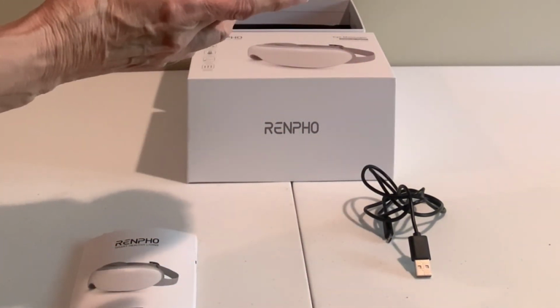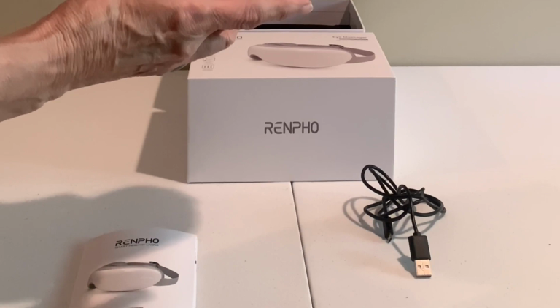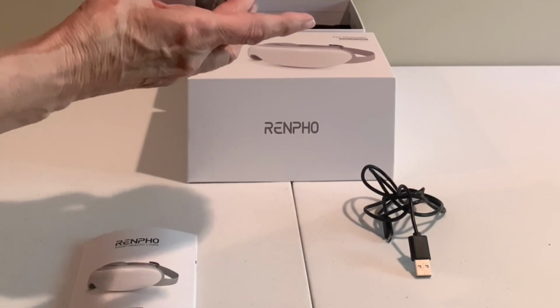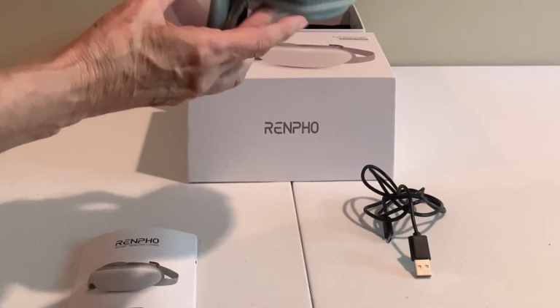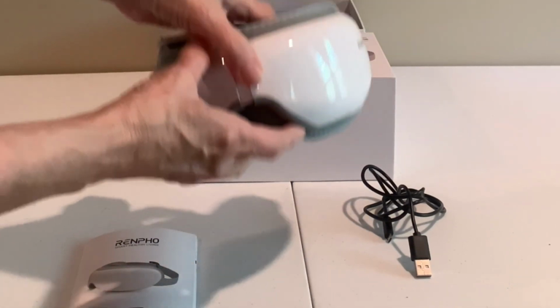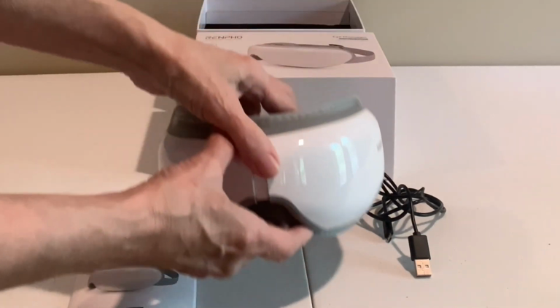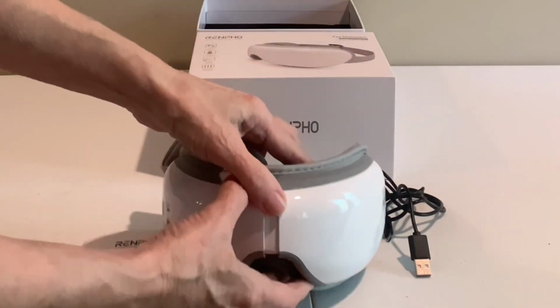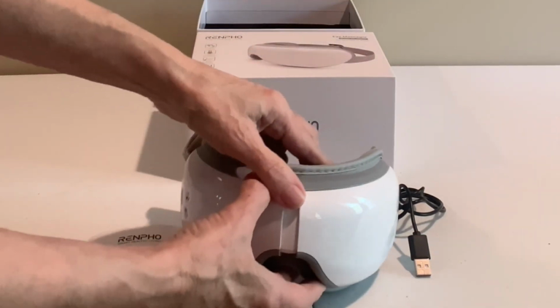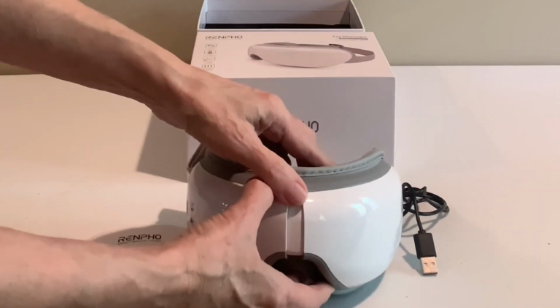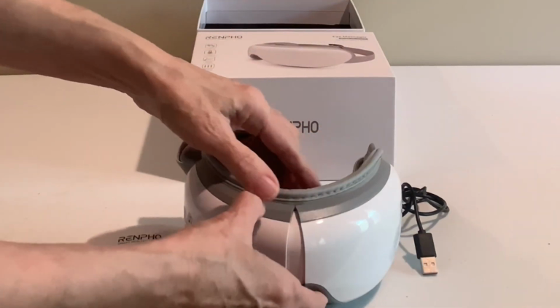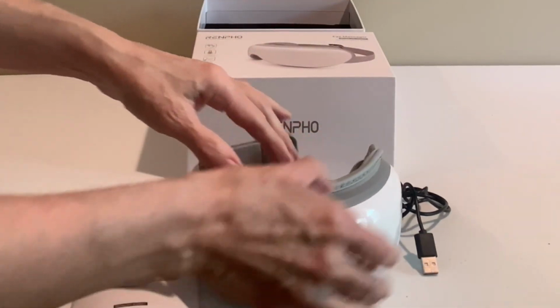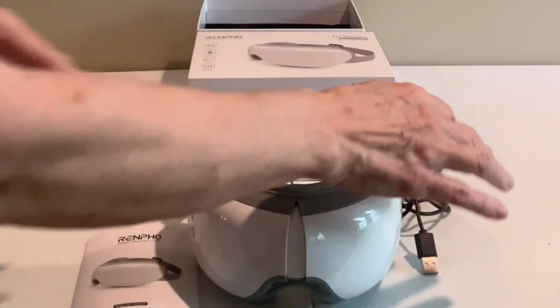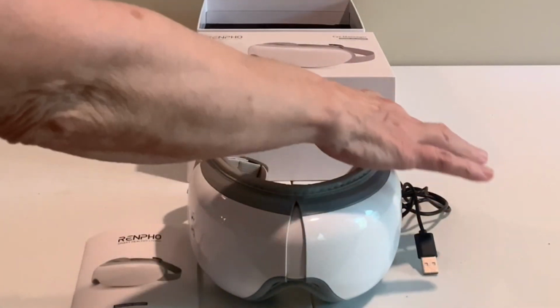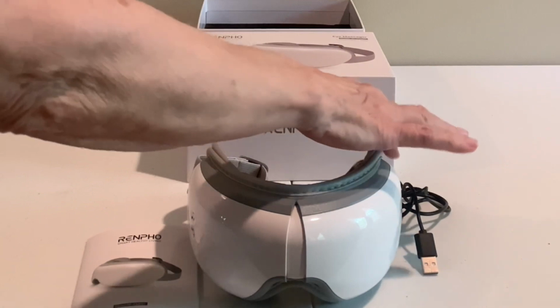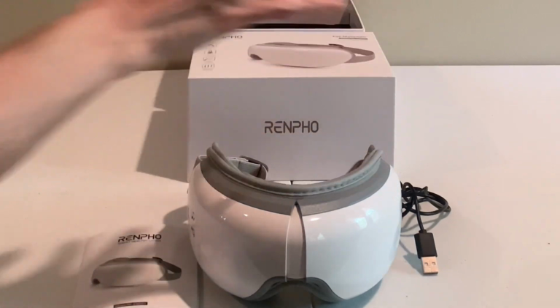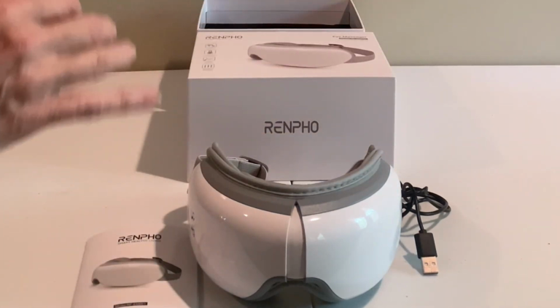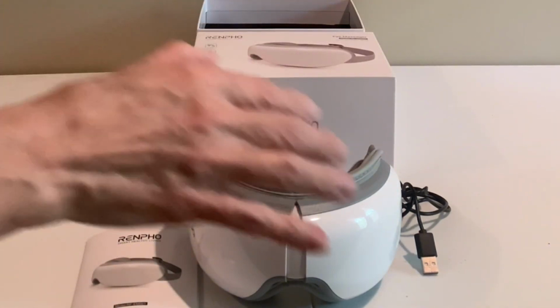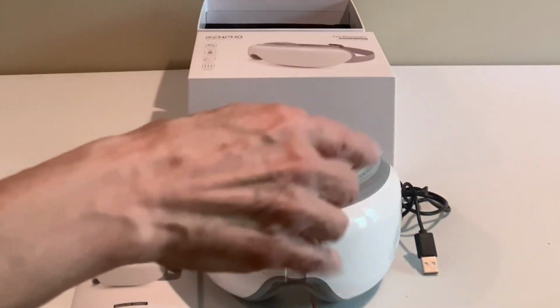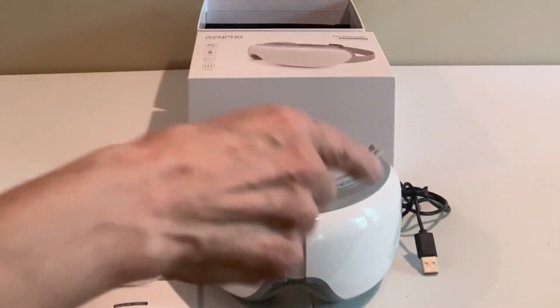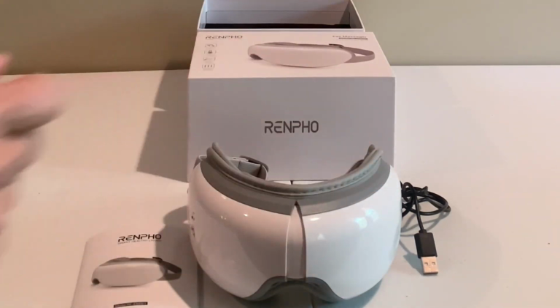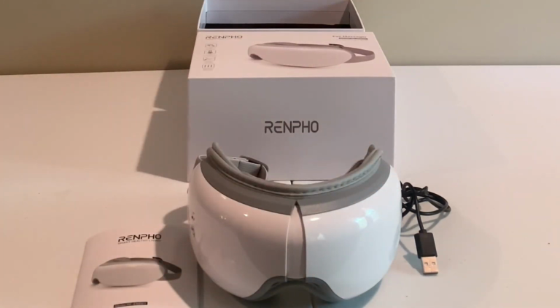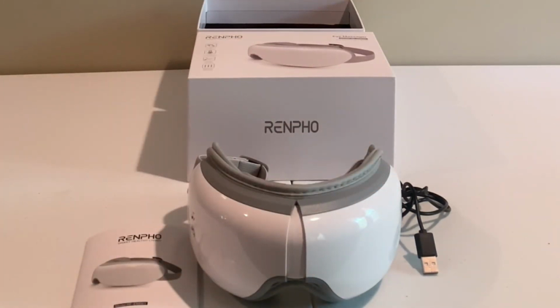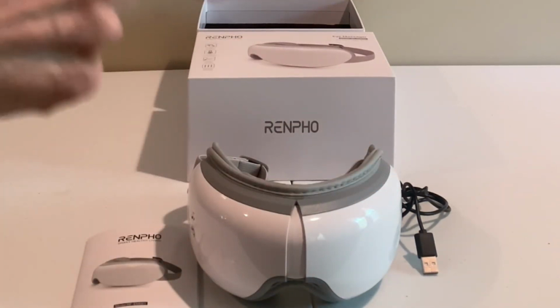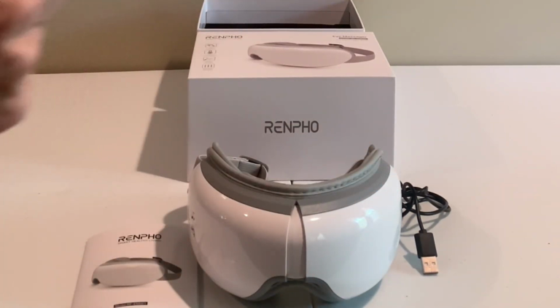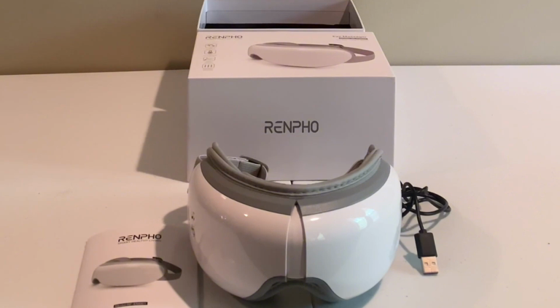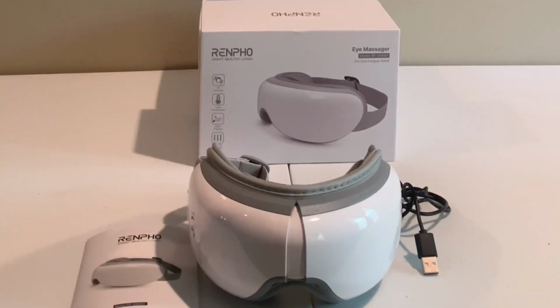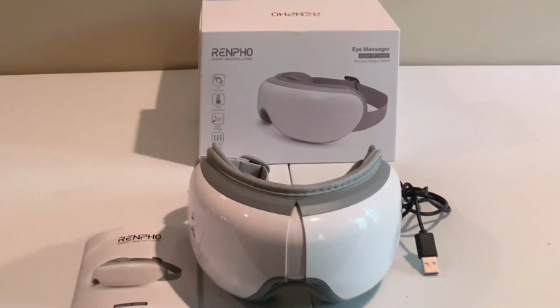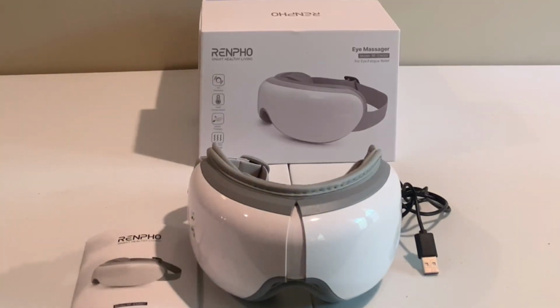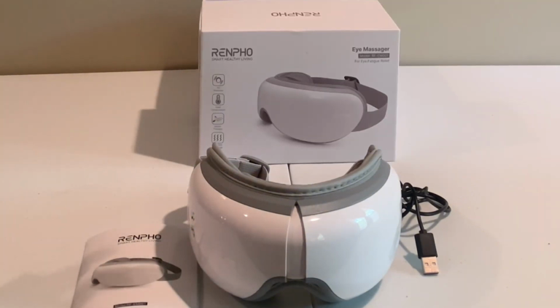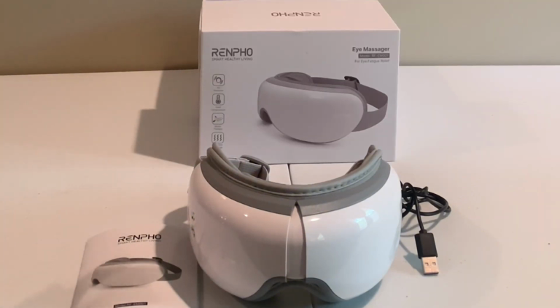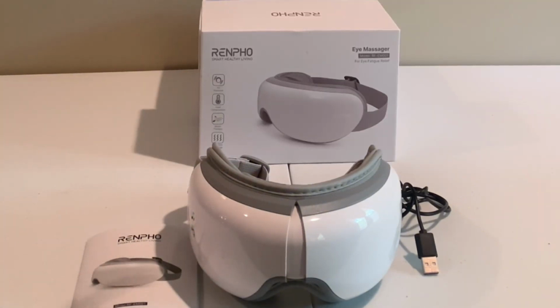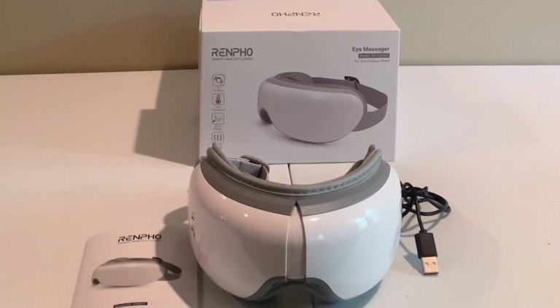The headband's adjustable so it fits any size of head. It also has built-in headphones that are Bluetooth customizable, so you can listen to some relaxing music or your favorite songs as you're getting your eyes massaged.